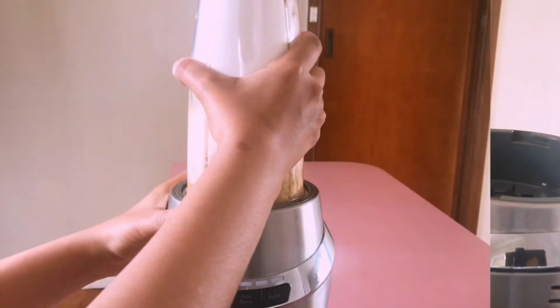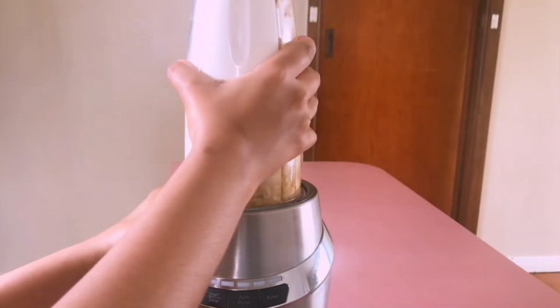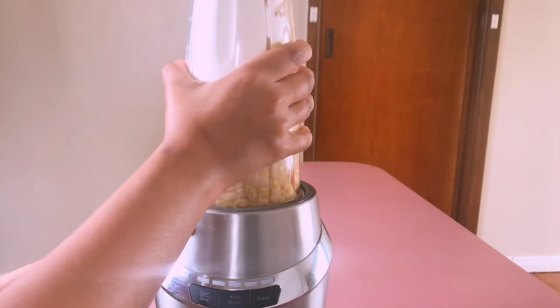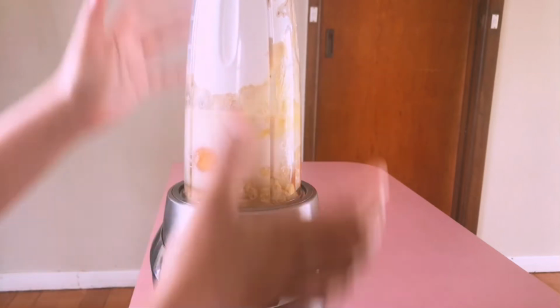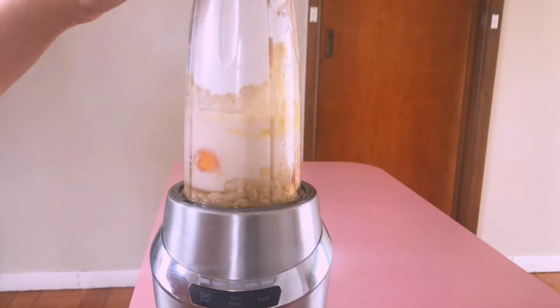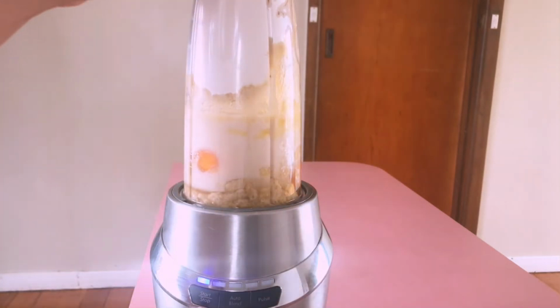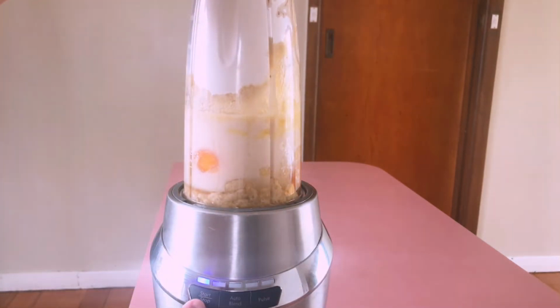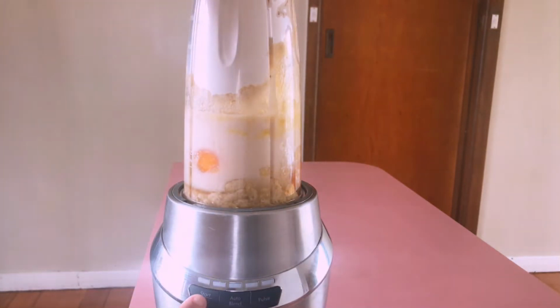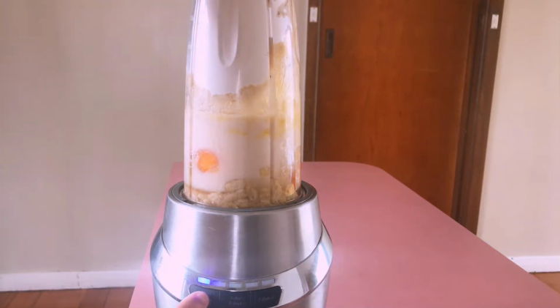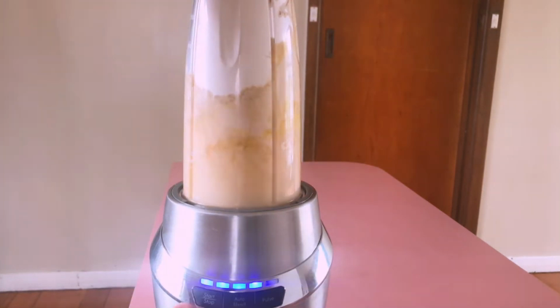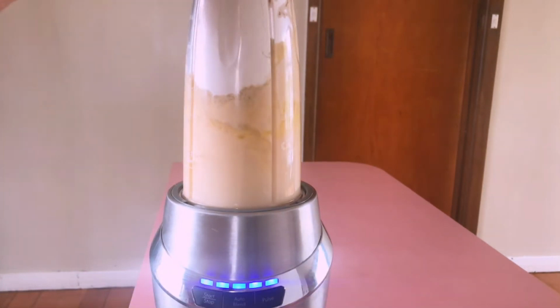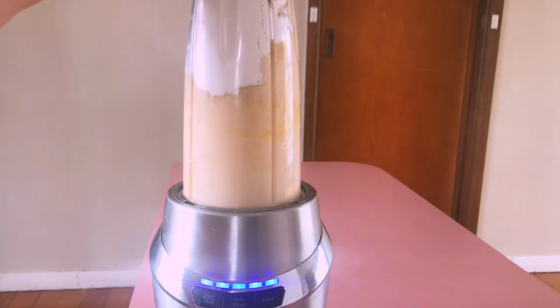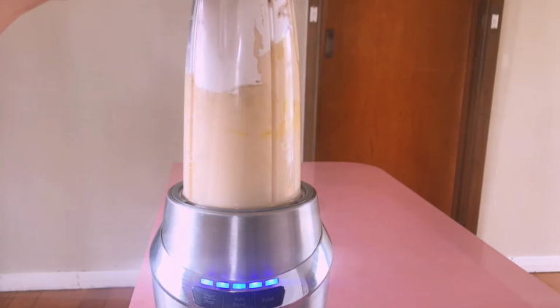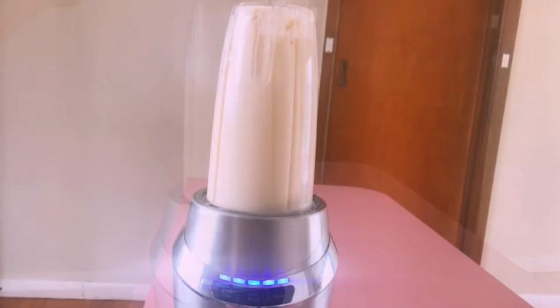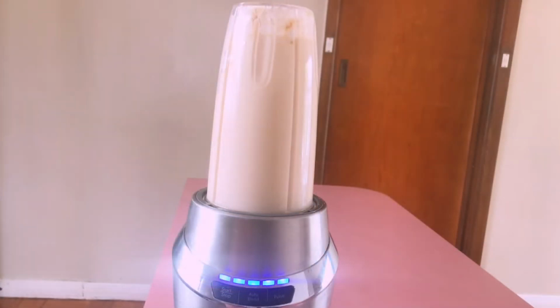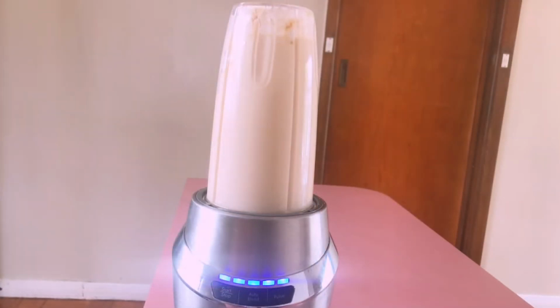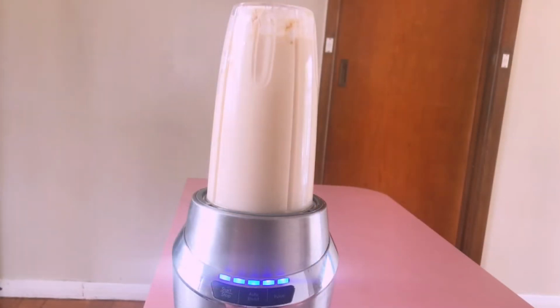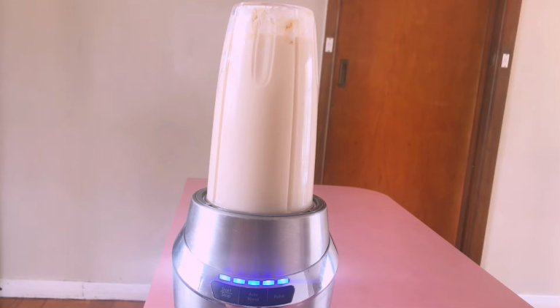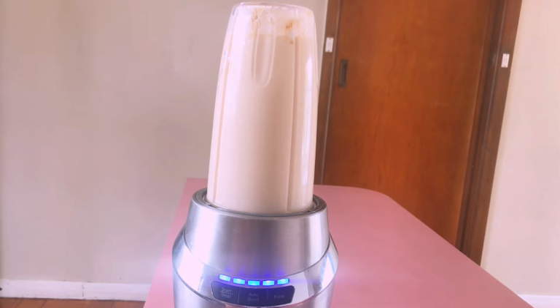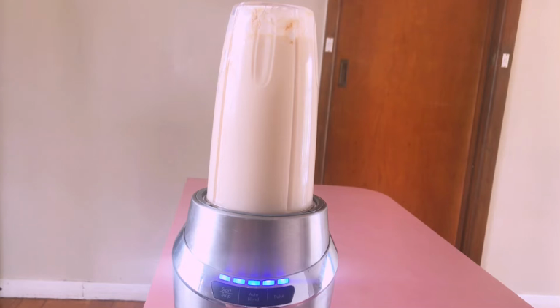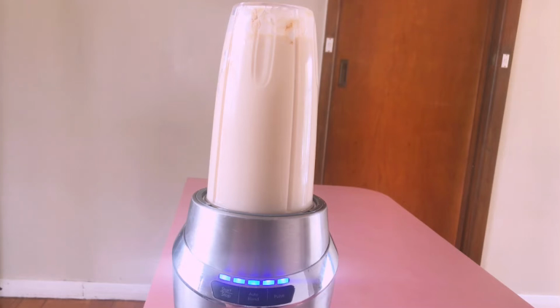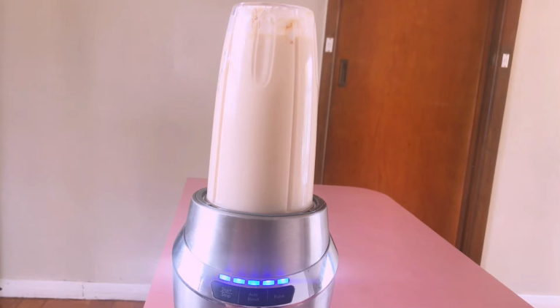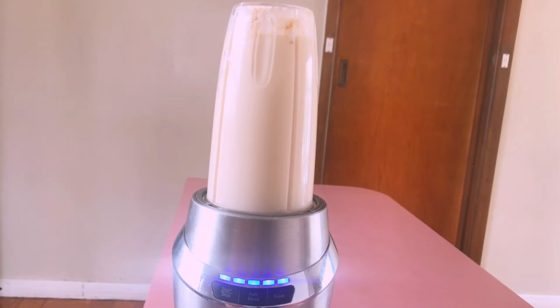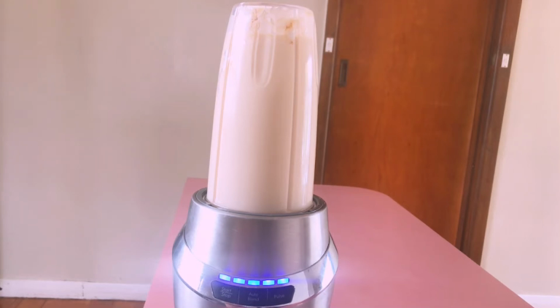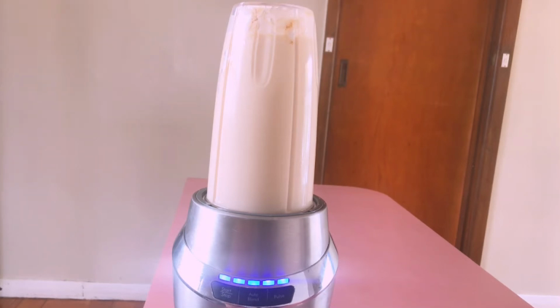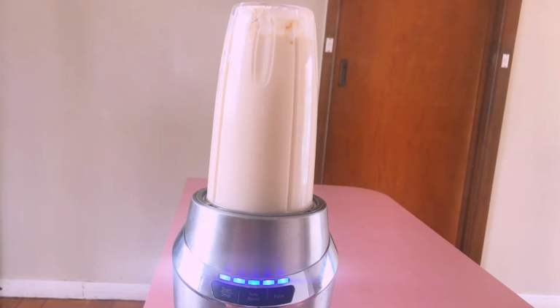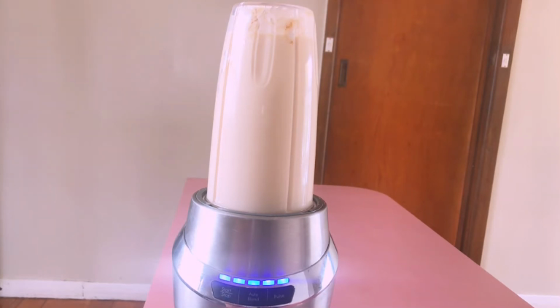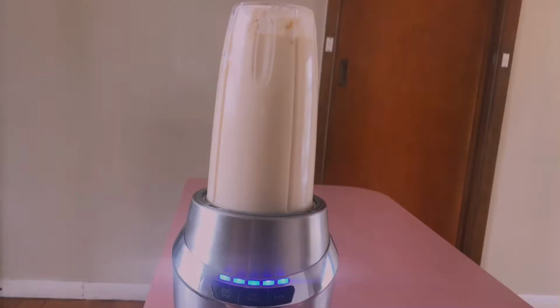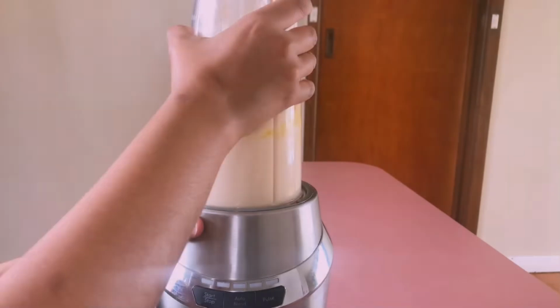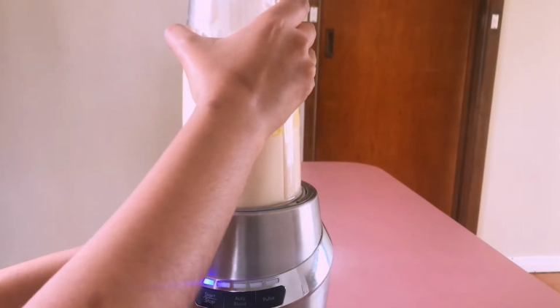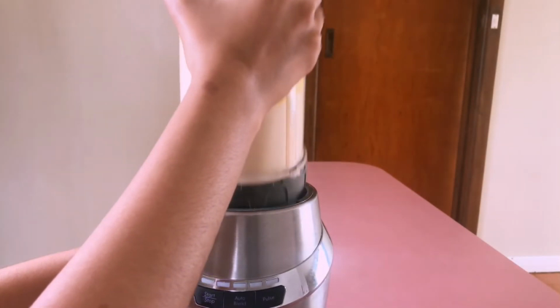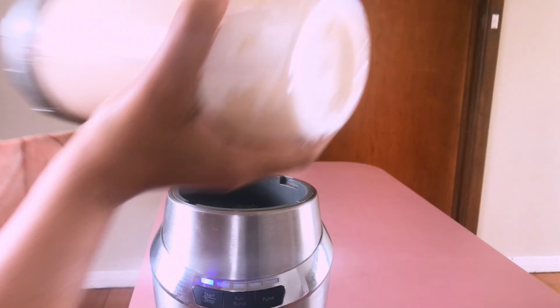Now it's time to blend everything together. I'm using the blender since I find it easy to mix everything, but it's totally up to you. If you don't want to use it, you can mix the batter with a whisk or spatula.